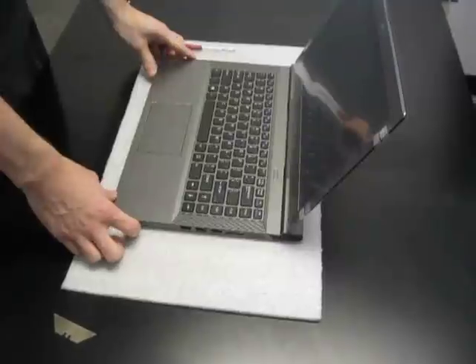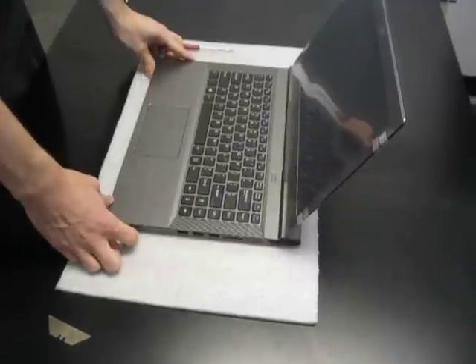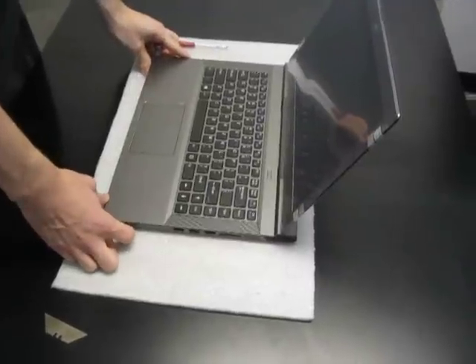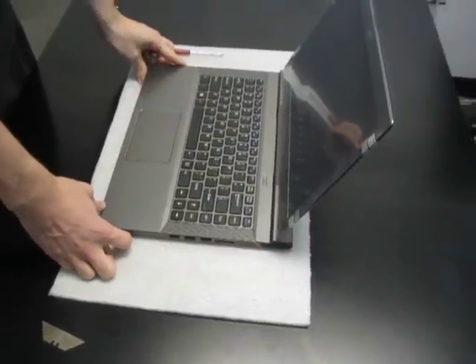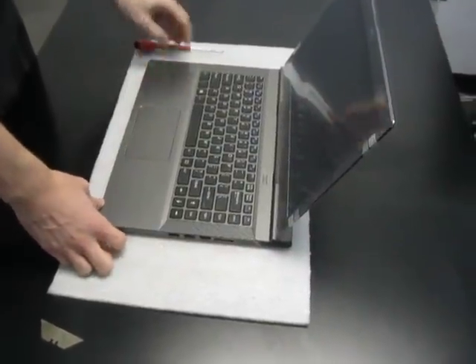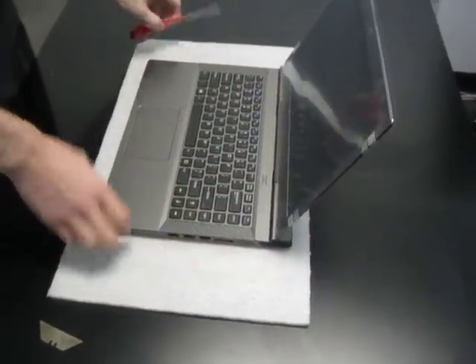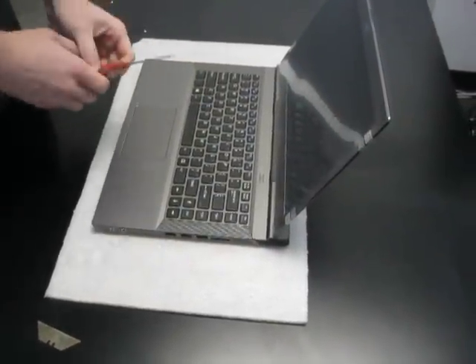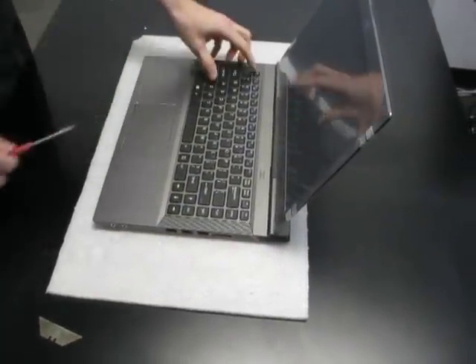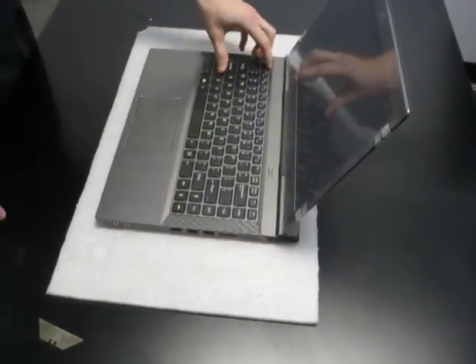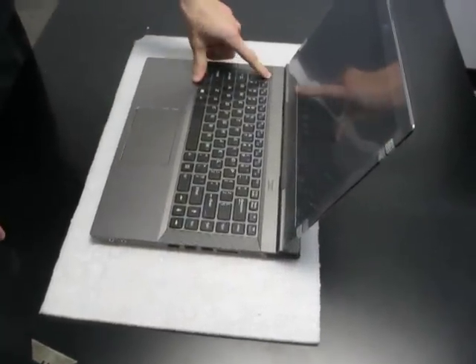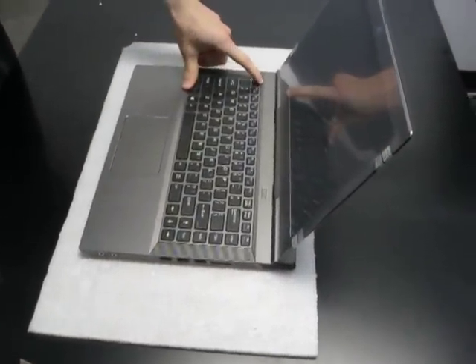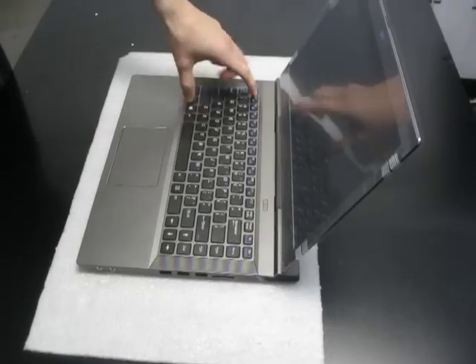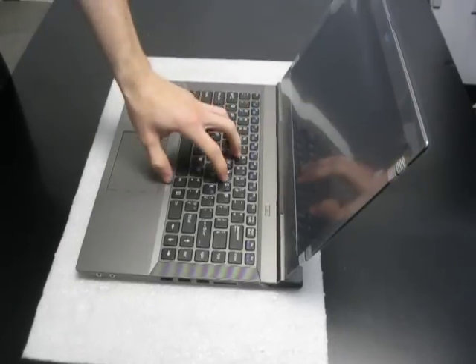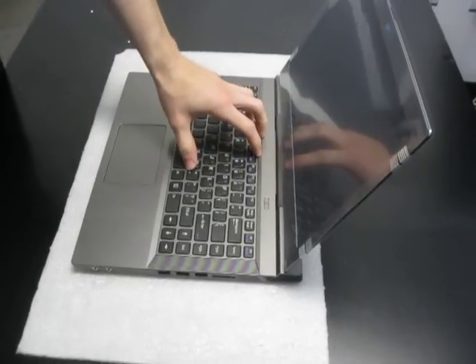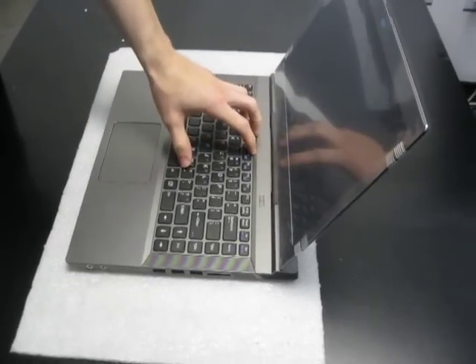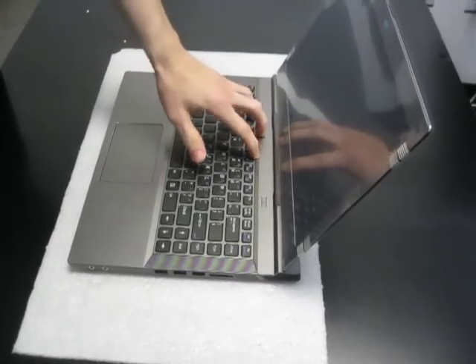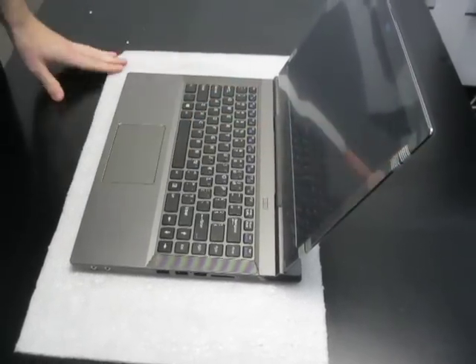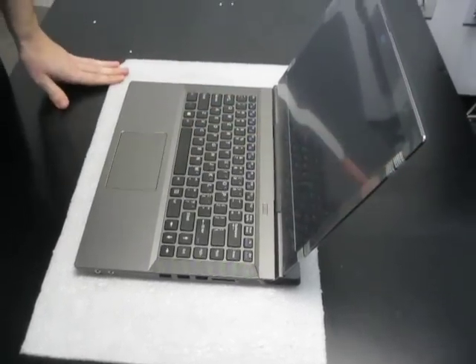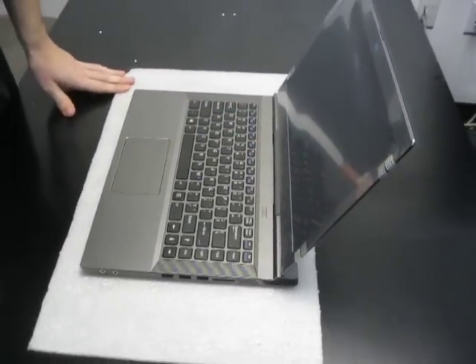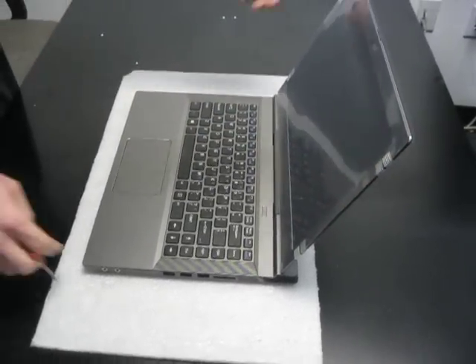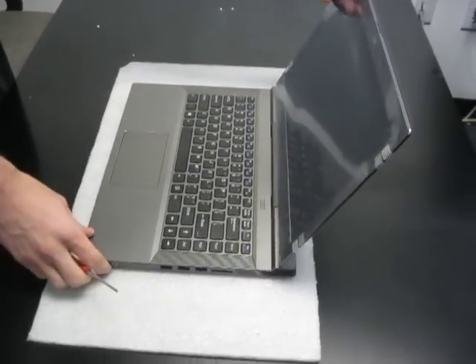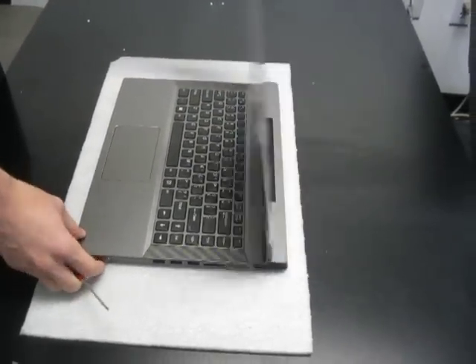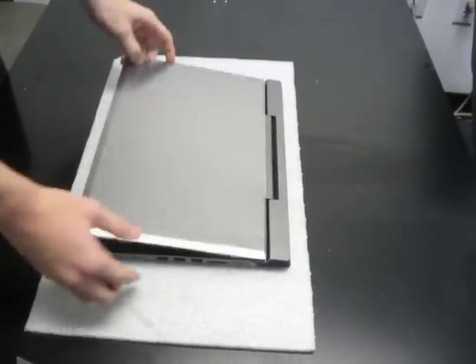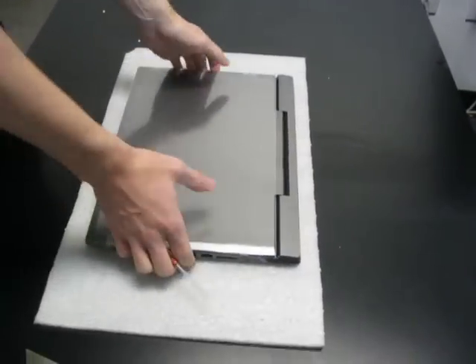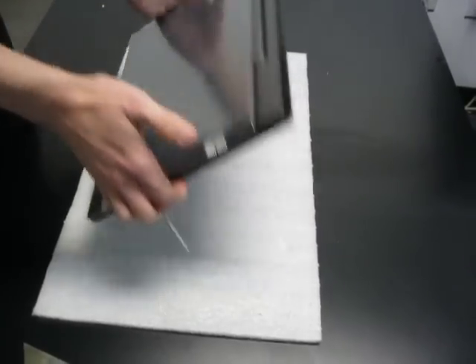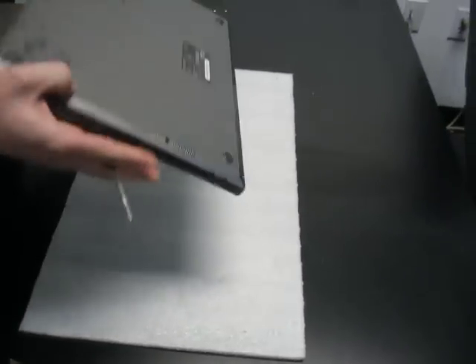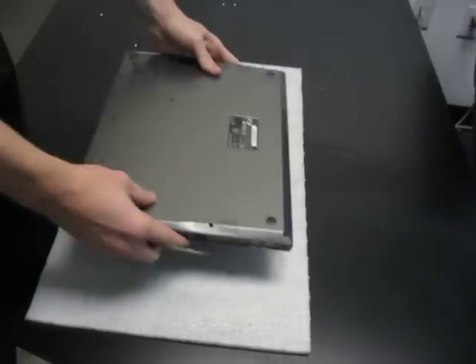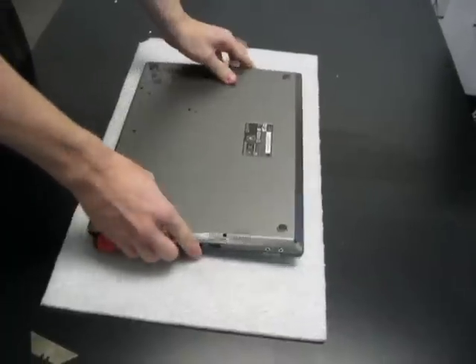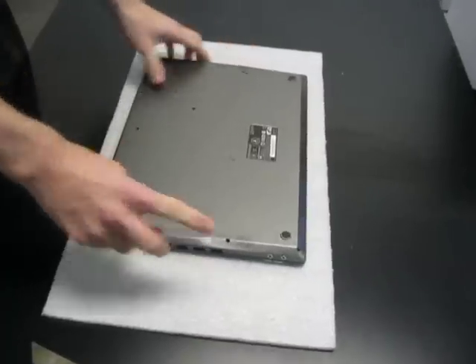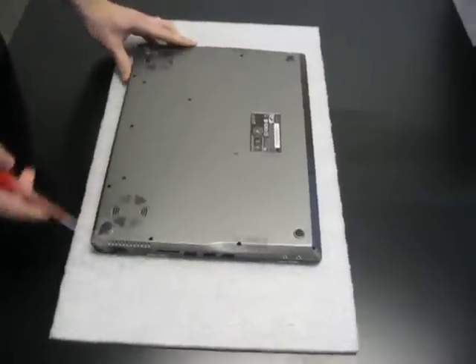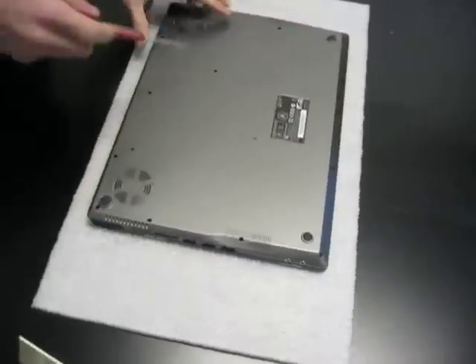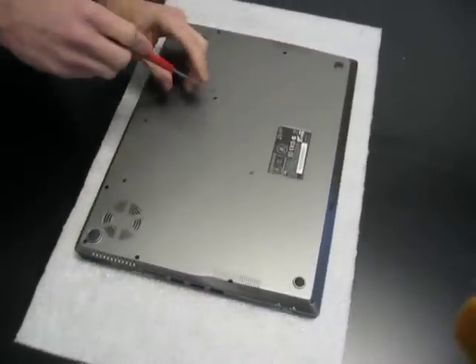Today we are going to be taking out the keyboard, showing you guys how to get to the motherboard on the Webel W740SU. To get the keyboard out, there's one screw in the back first that you have to remove.